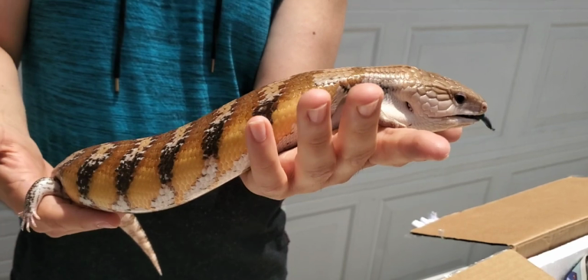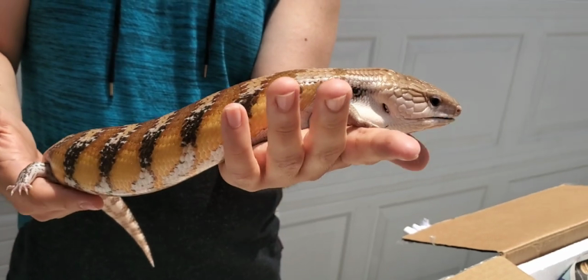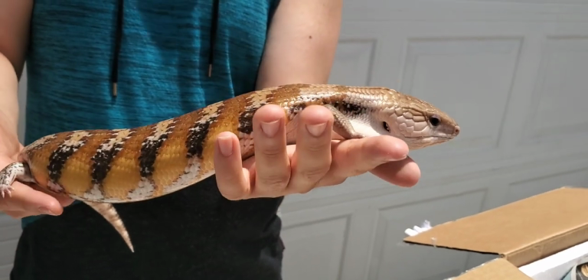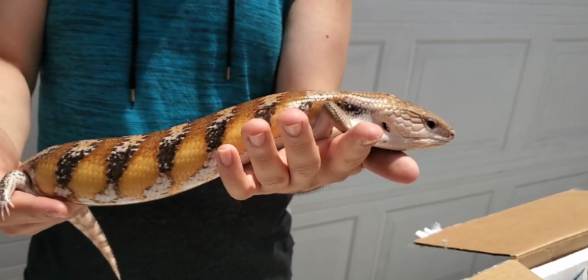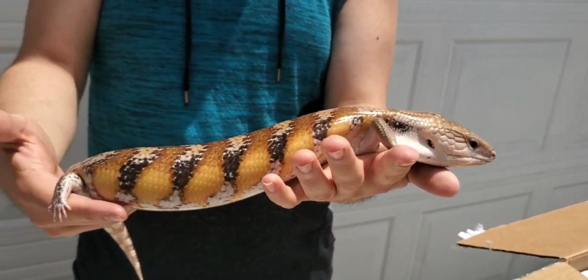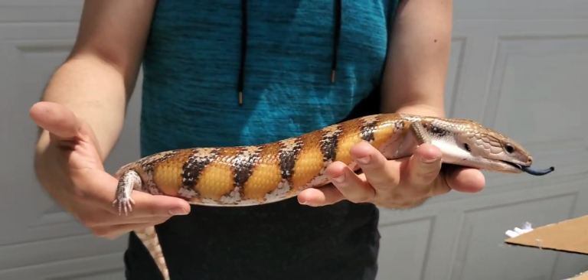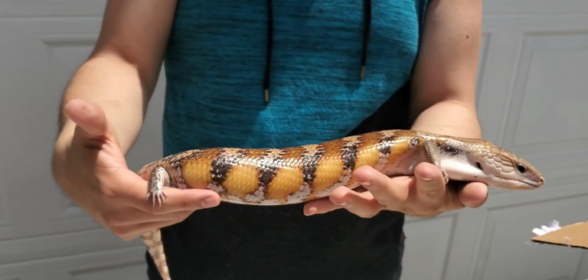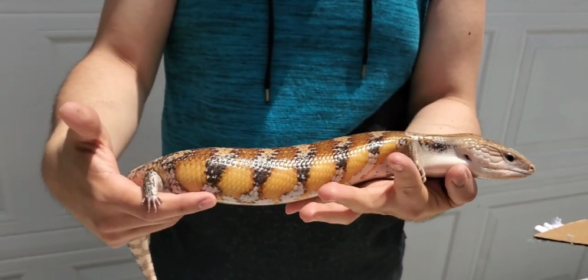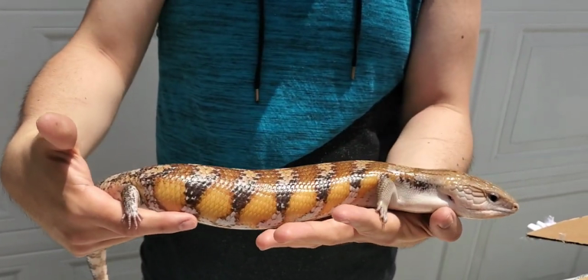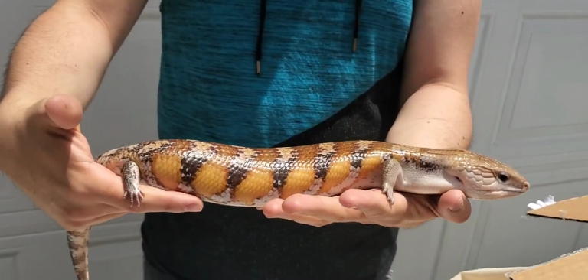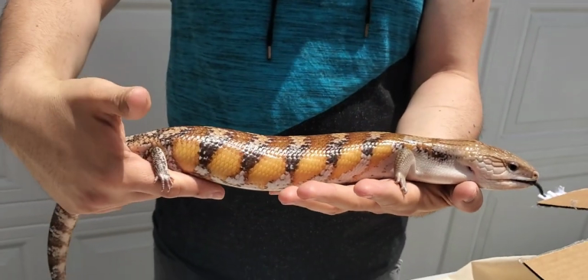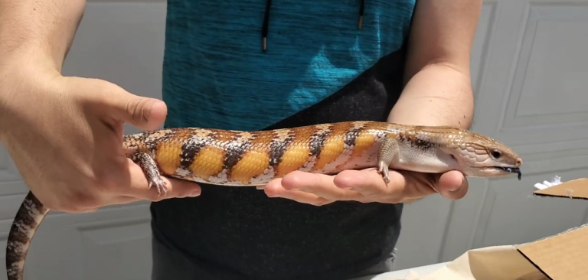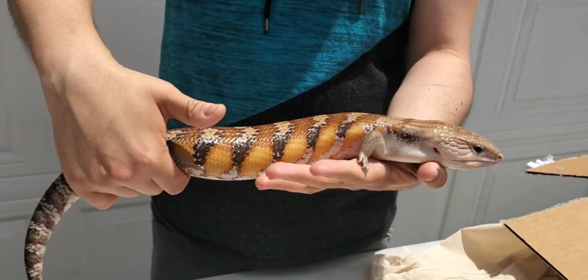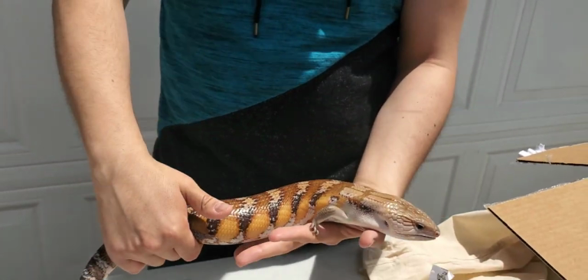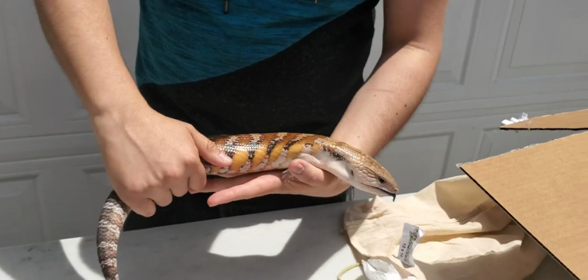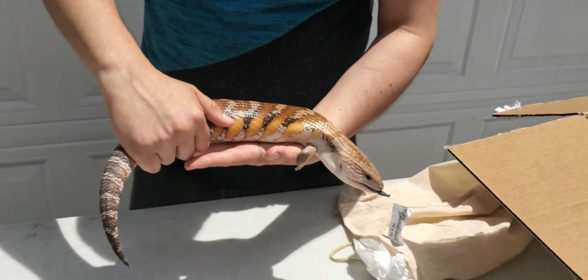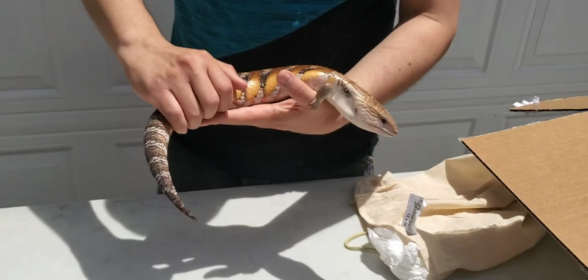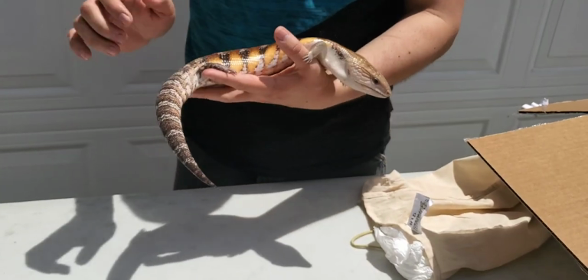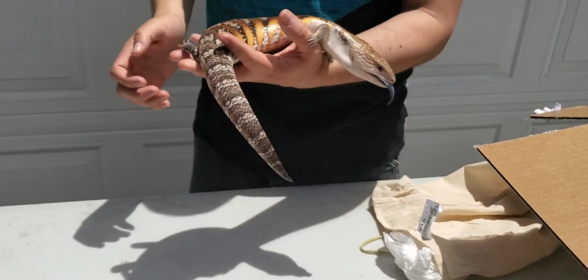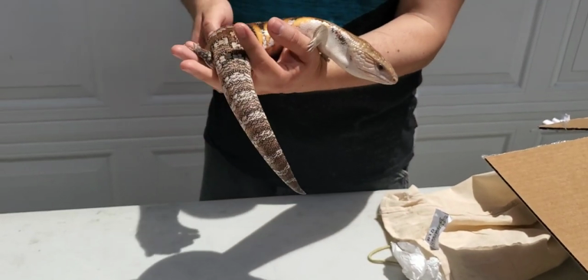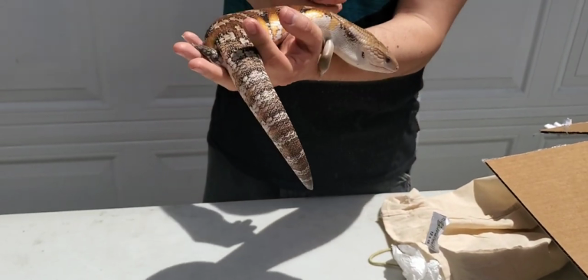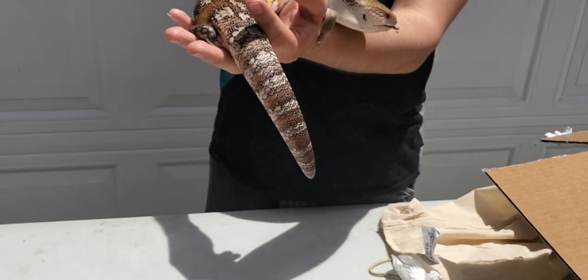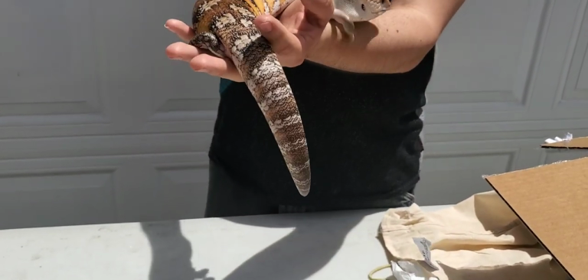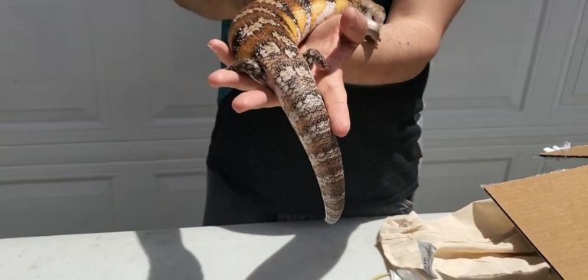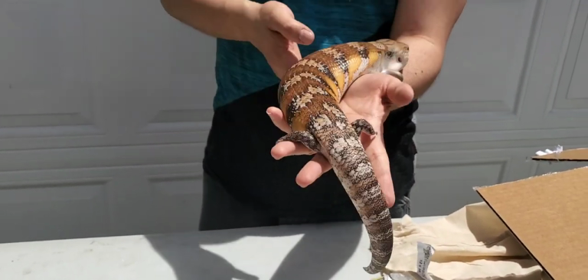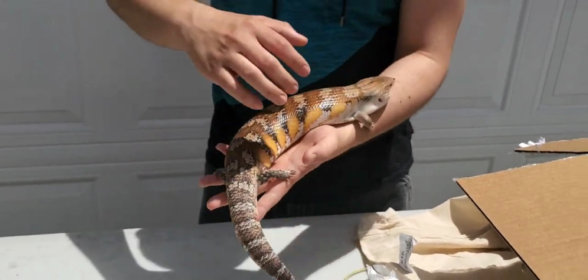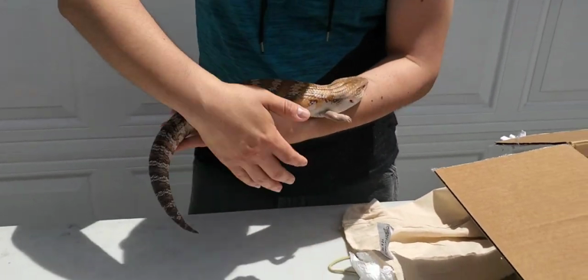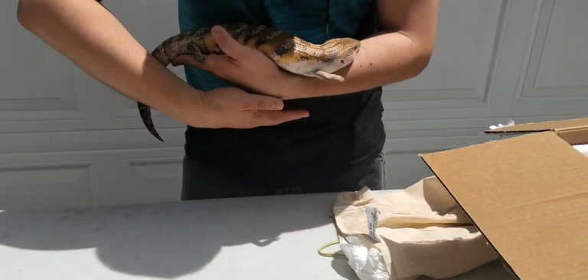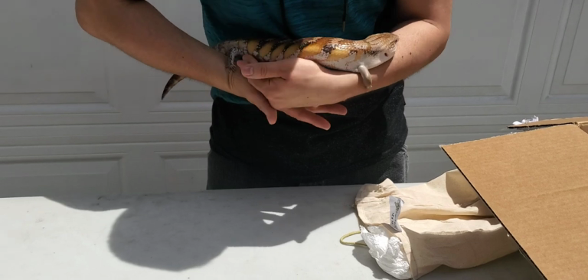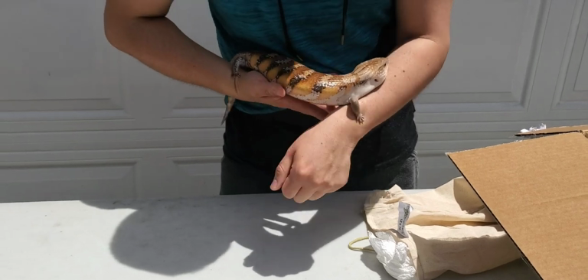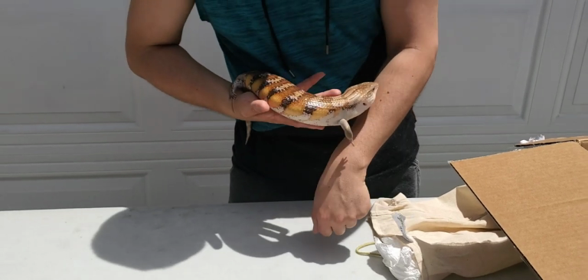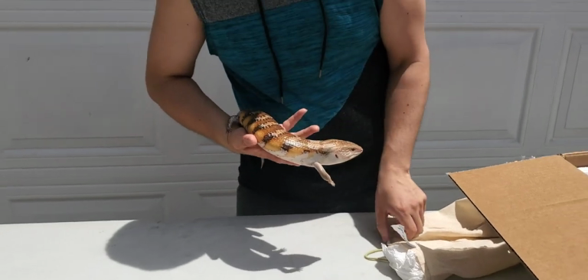We'll find out this upcoming year, next breeding season, if he was right about the sex. All right, so that's female number one.